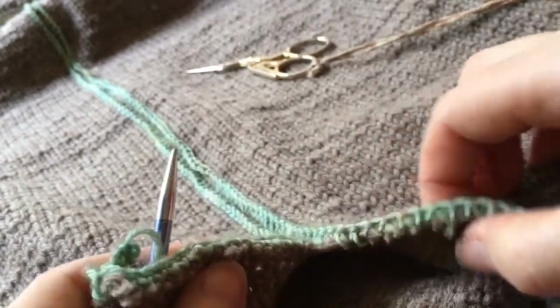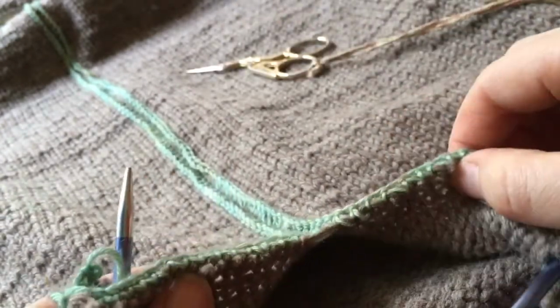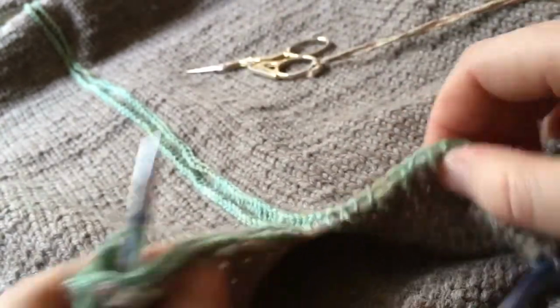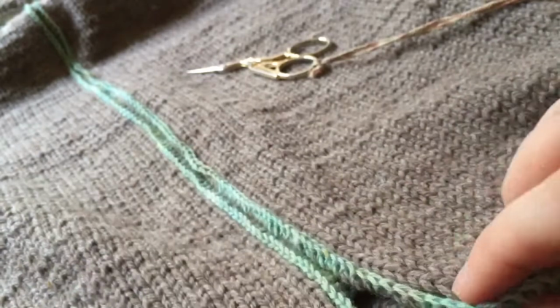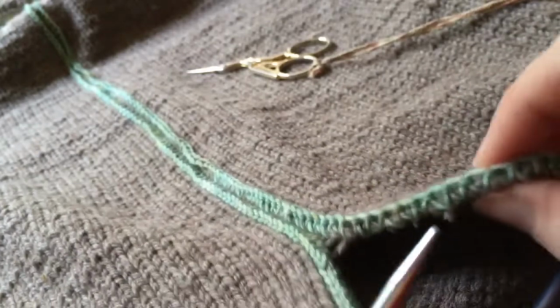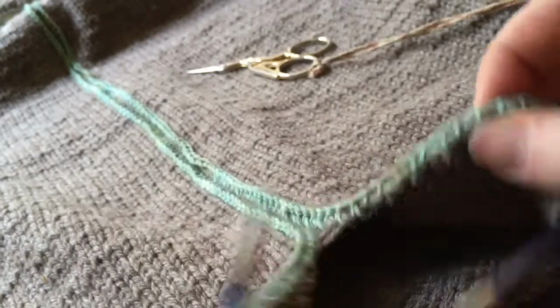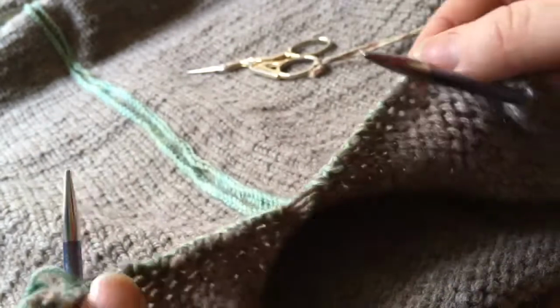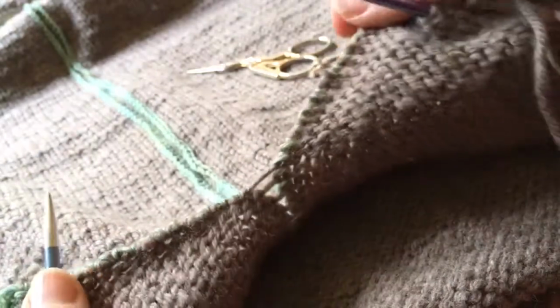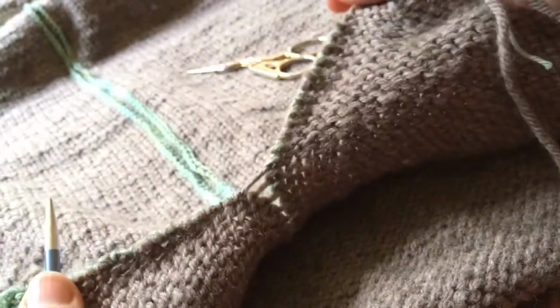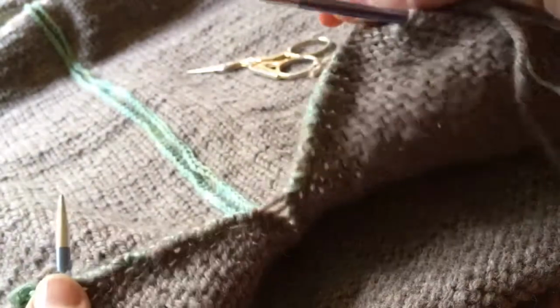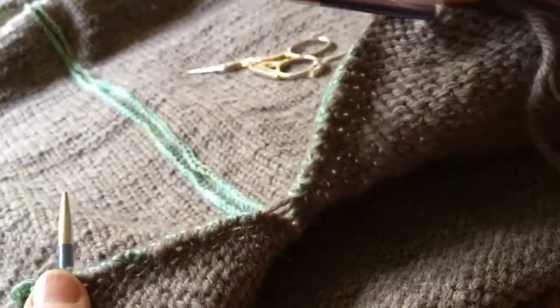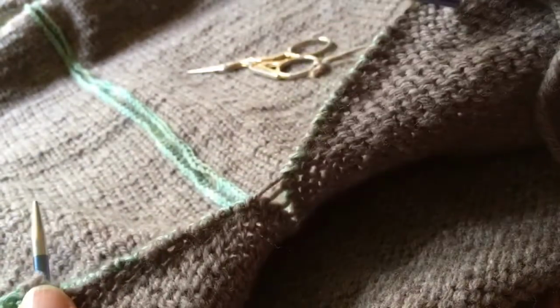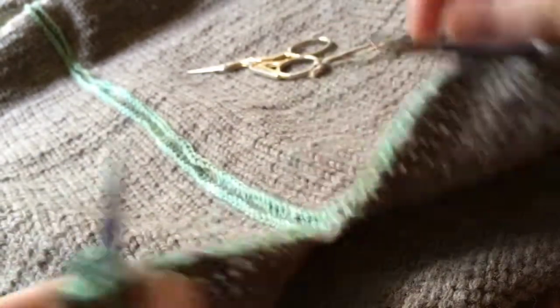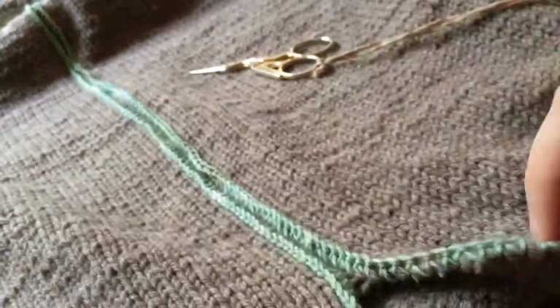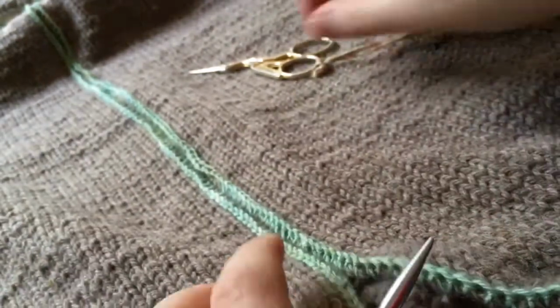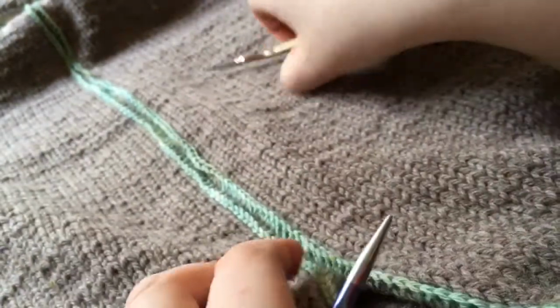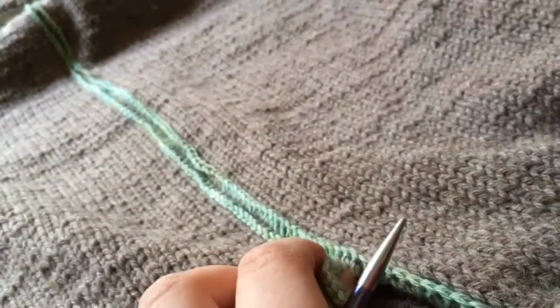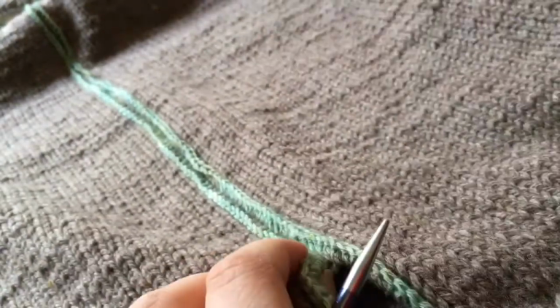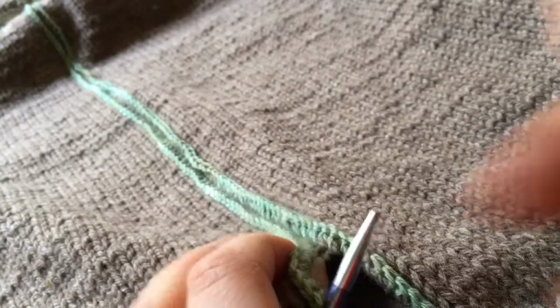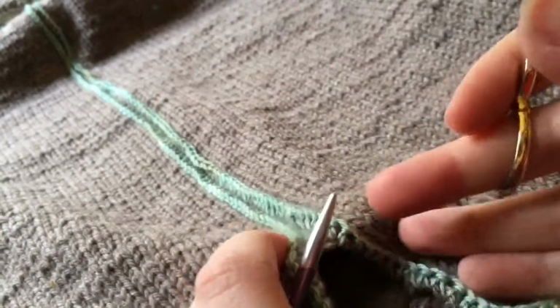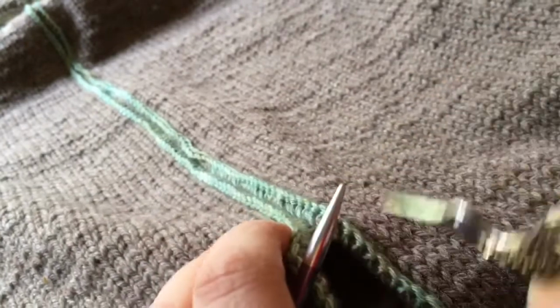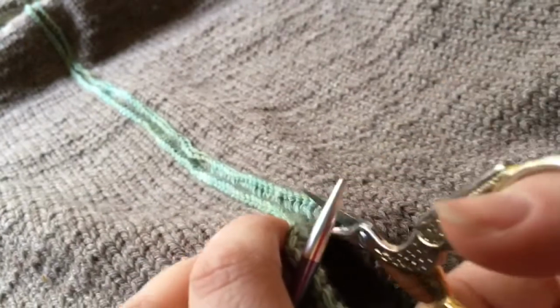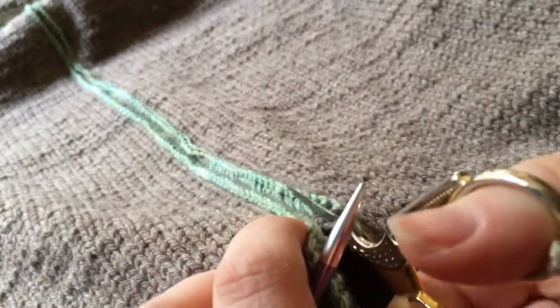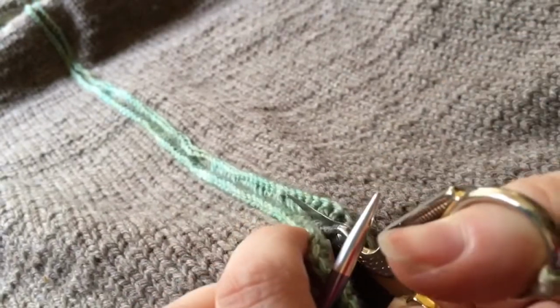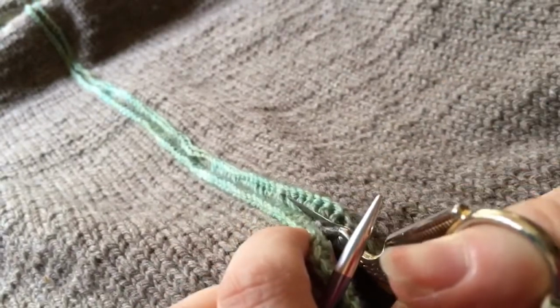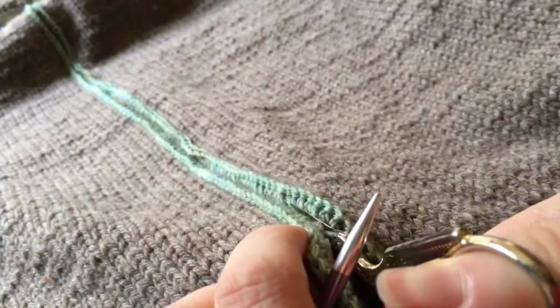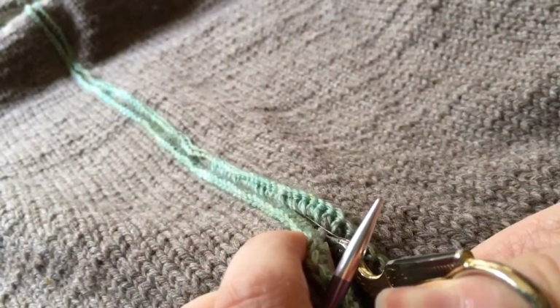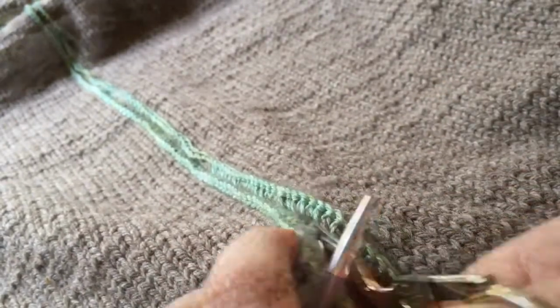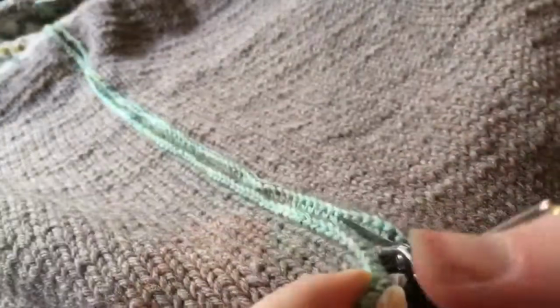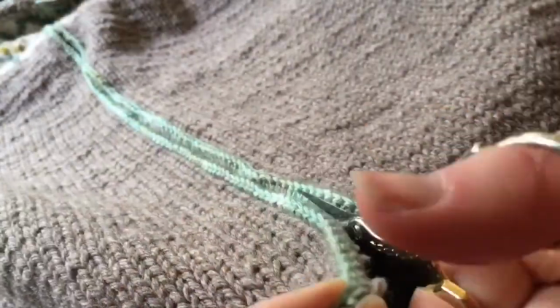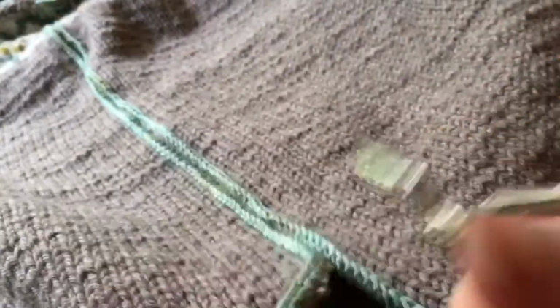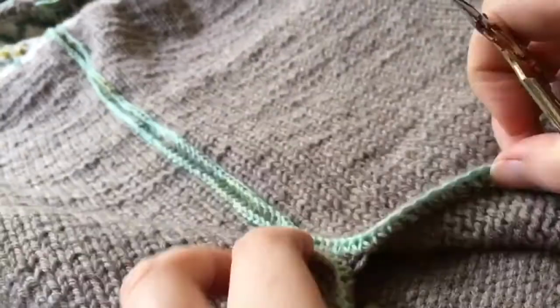But I will keep cutting. See, it's fine now — the stitches are sitting fine. It's not scary. I didn't have that problem when I was doing the swatch, that's for sure.